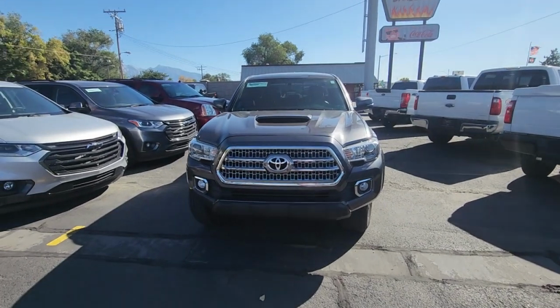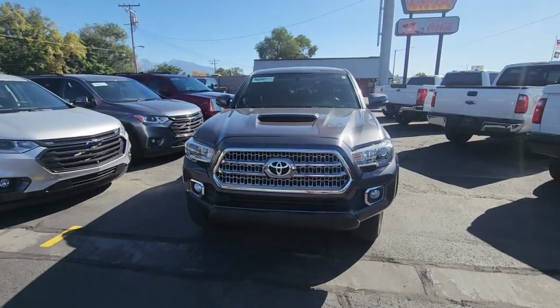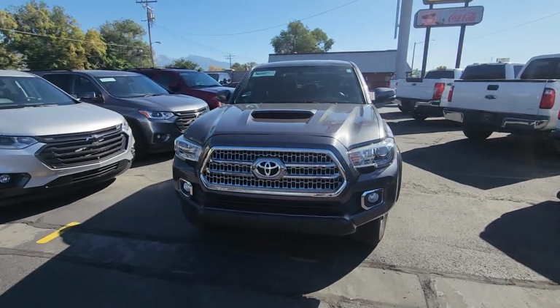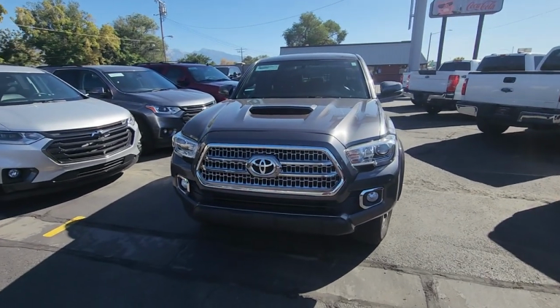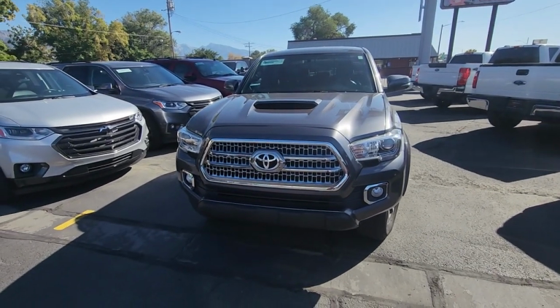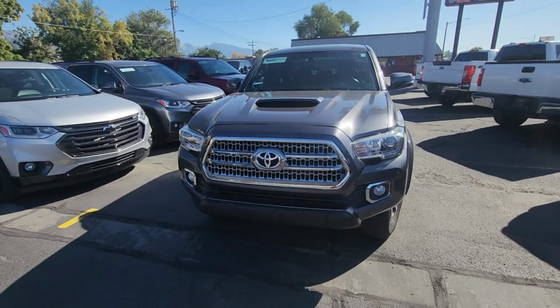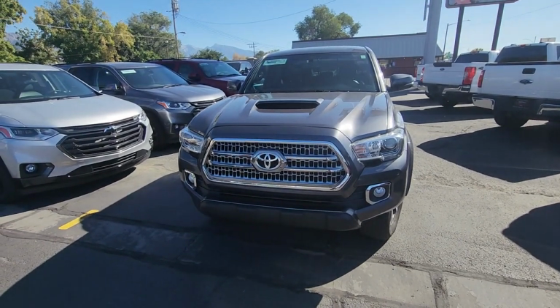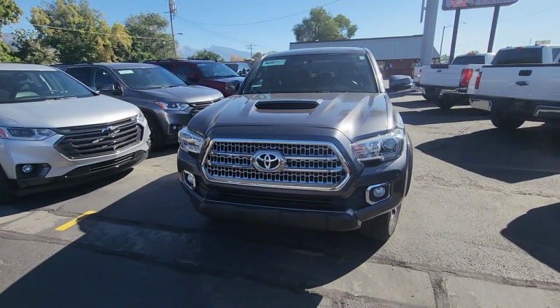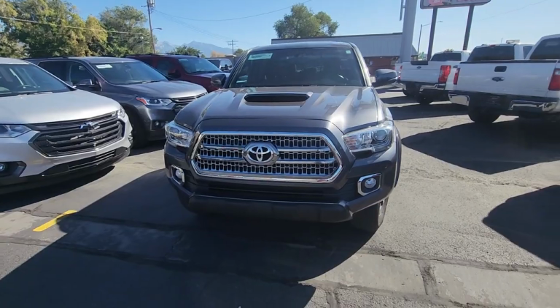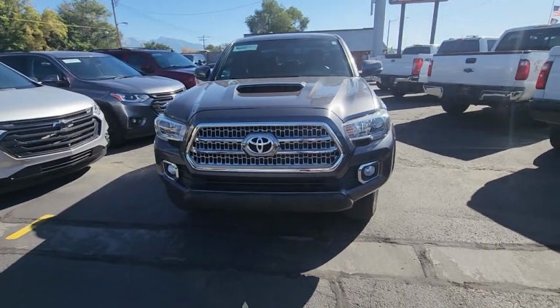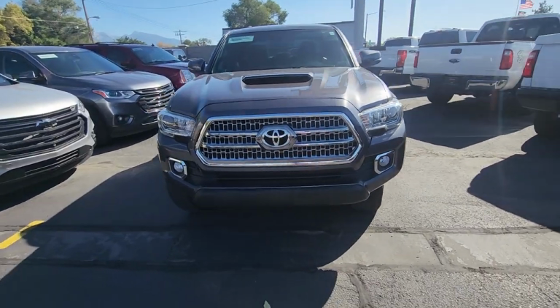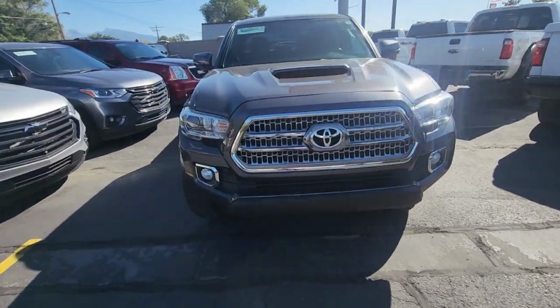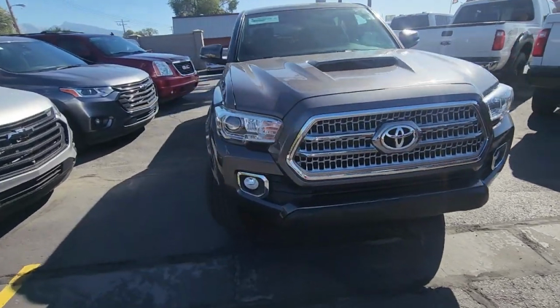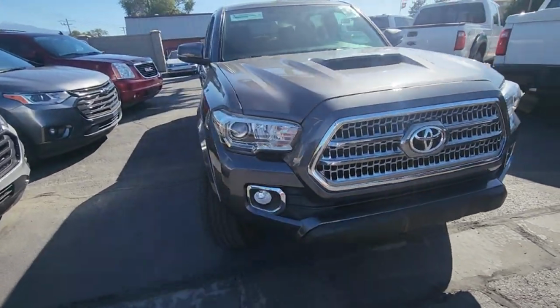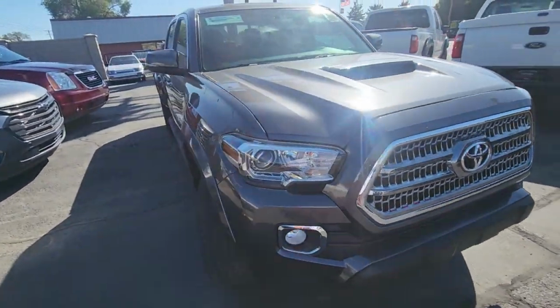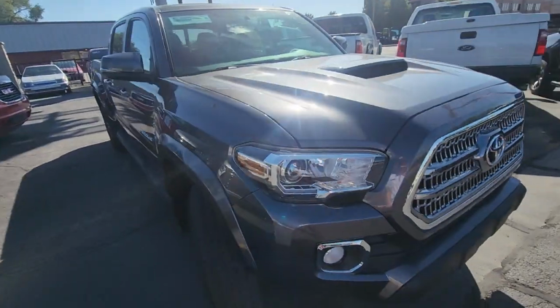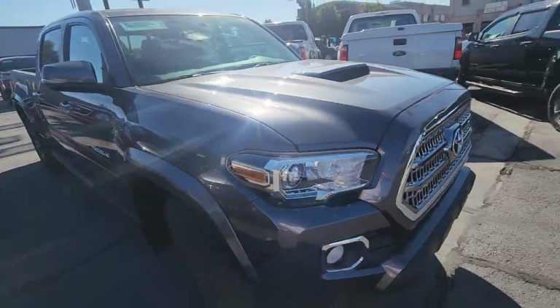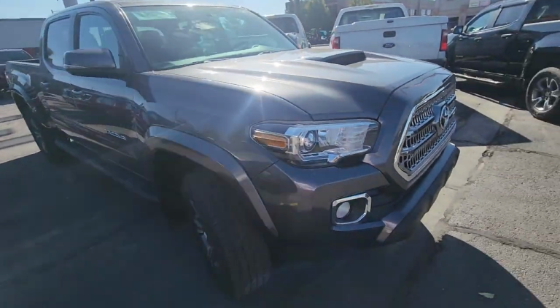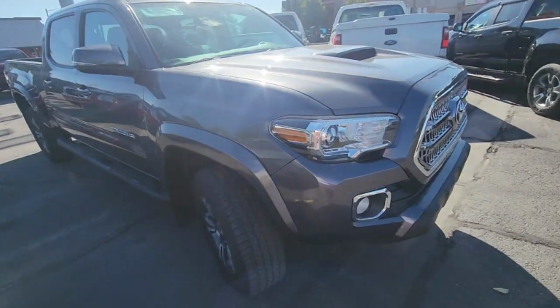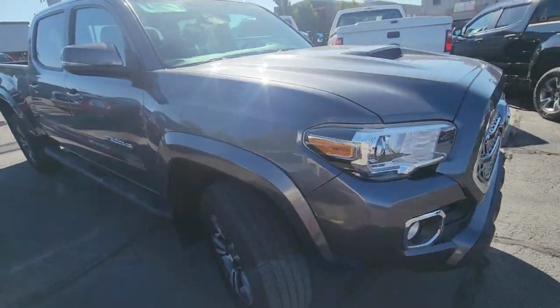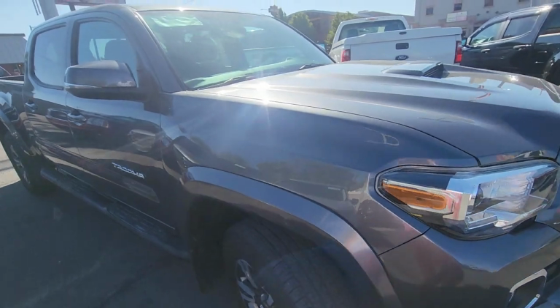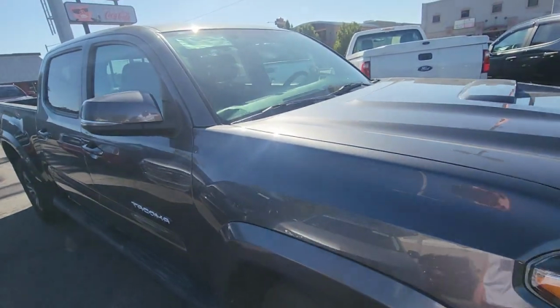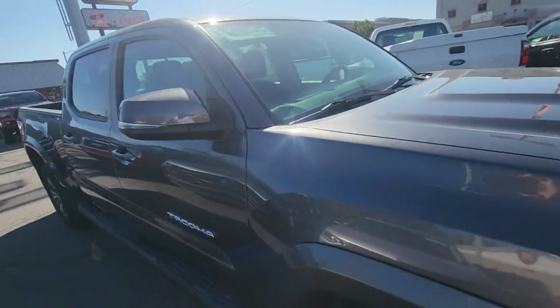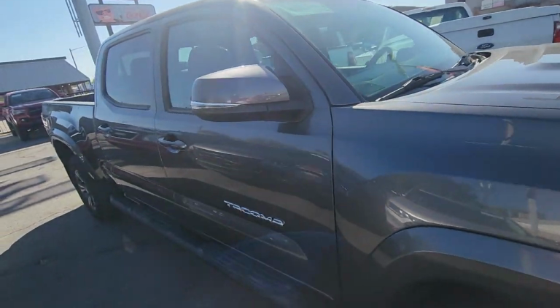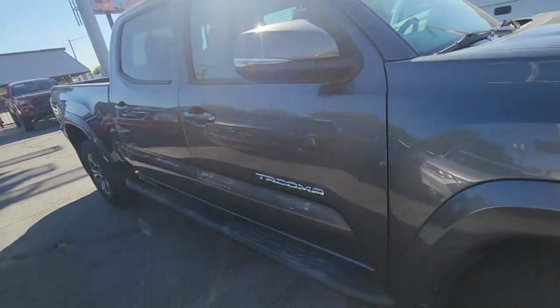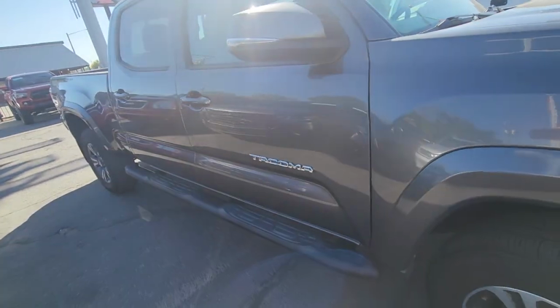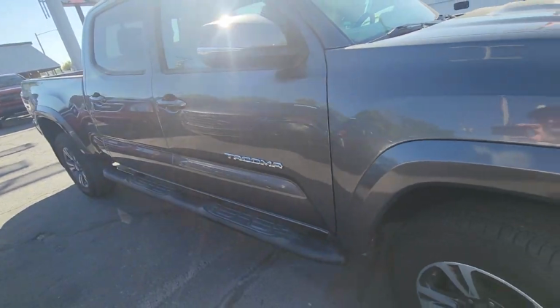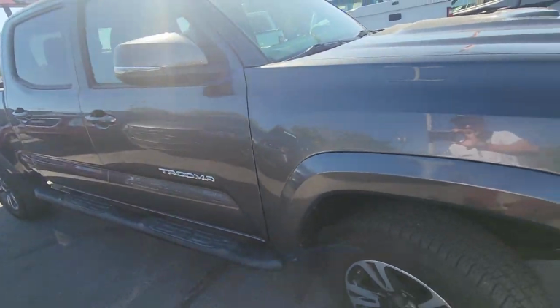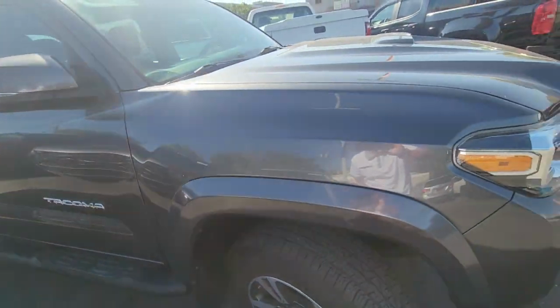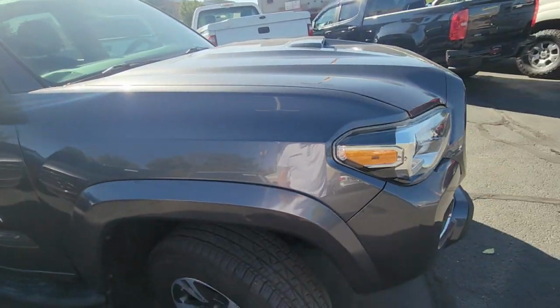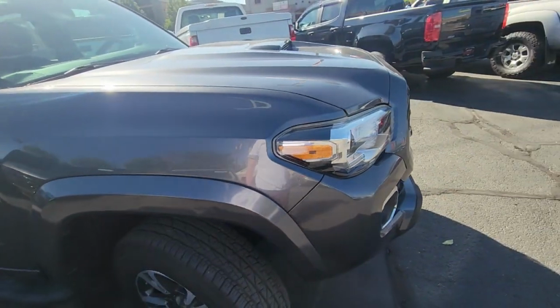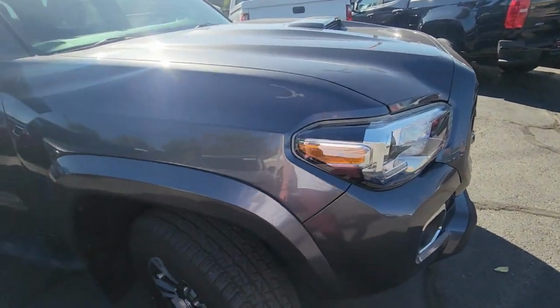I'm going to do a quick video walk around of the 2017 Toyota Tacoma. I just took it for a drive, it drives wonderful, very, very smooth. I'll do a quick walk around like I said, point out any dents, scratches, anything like that I see.